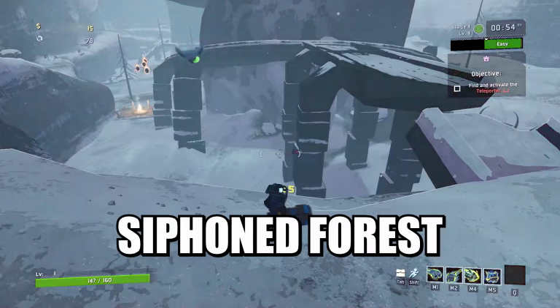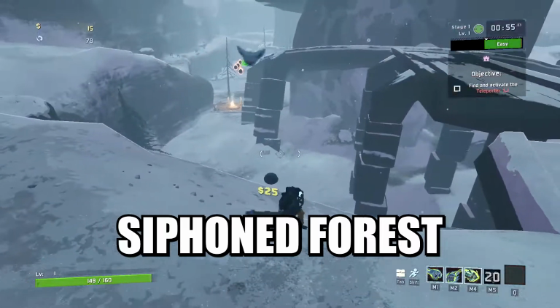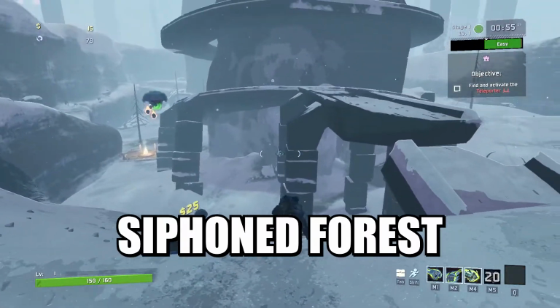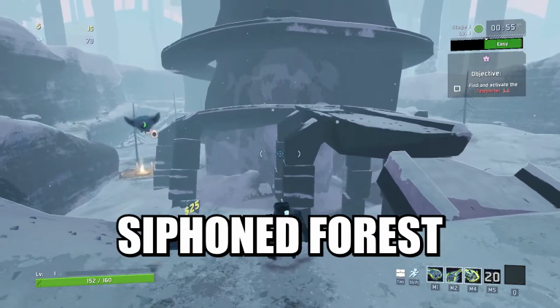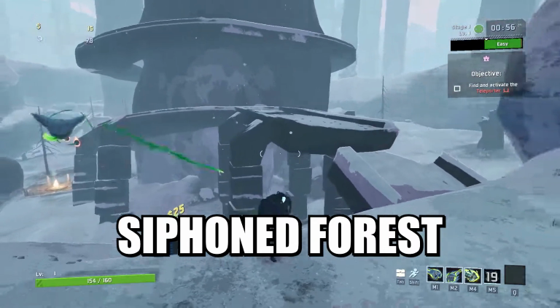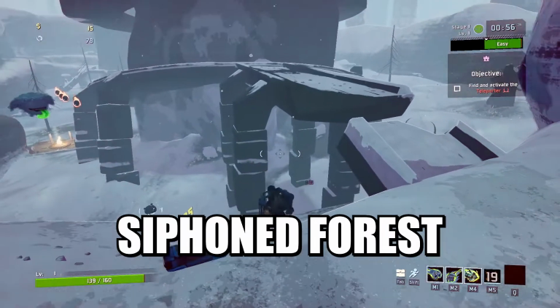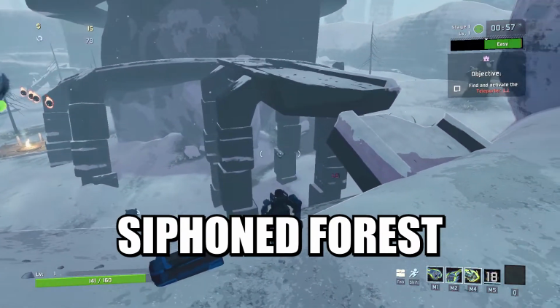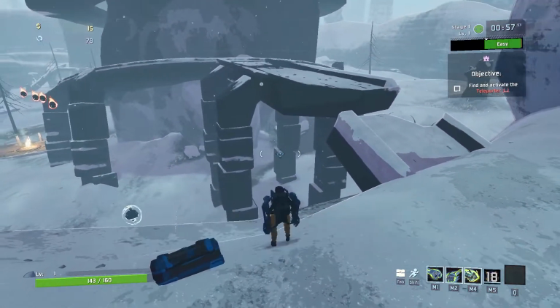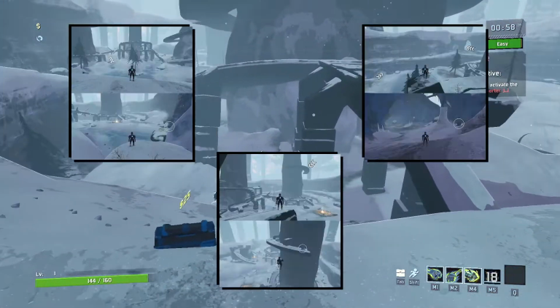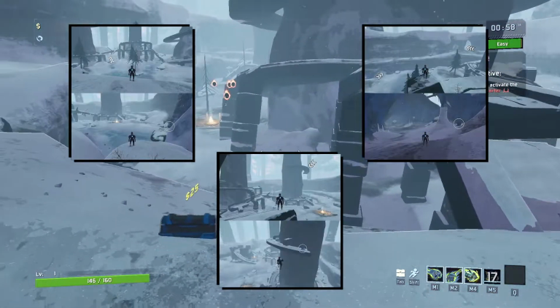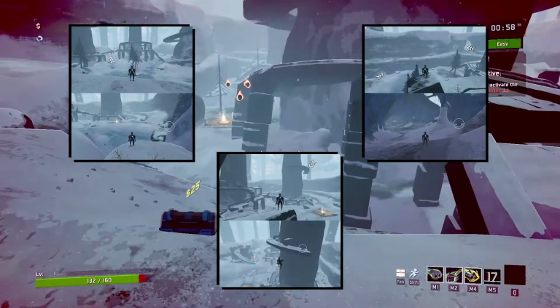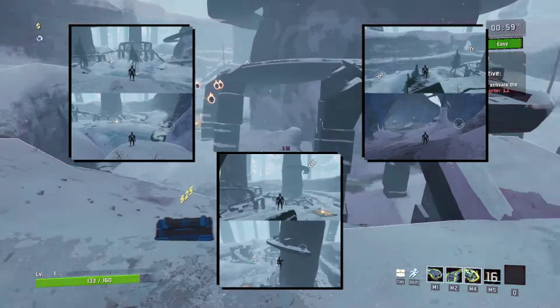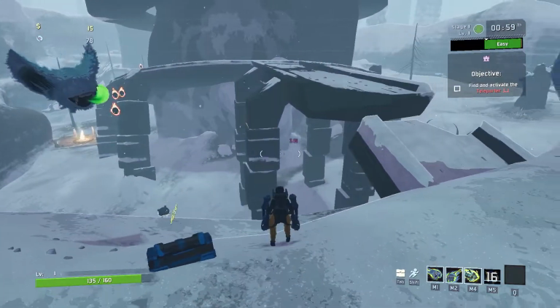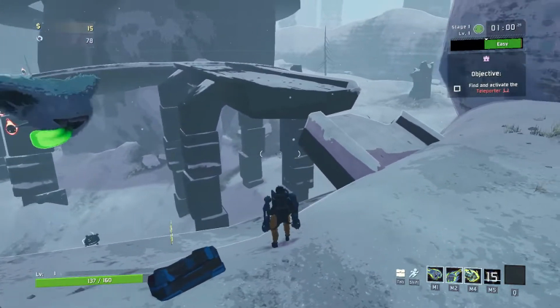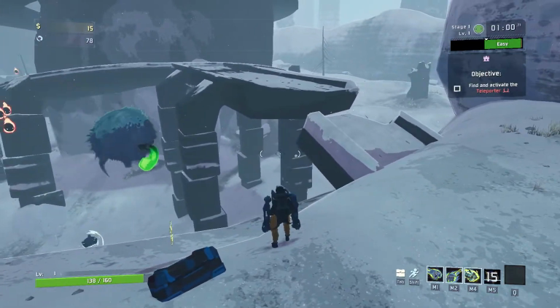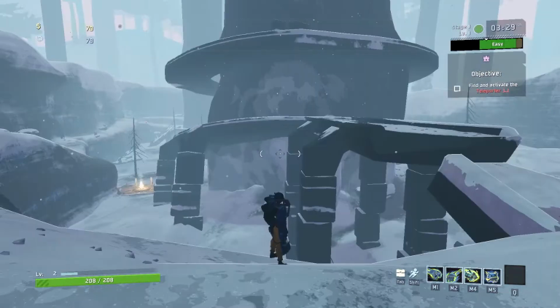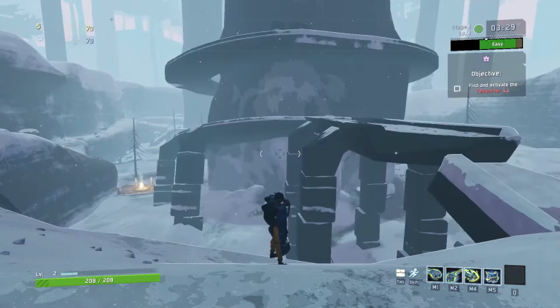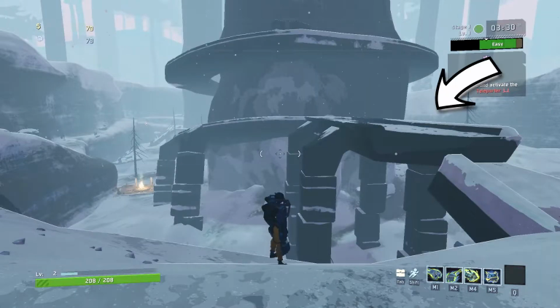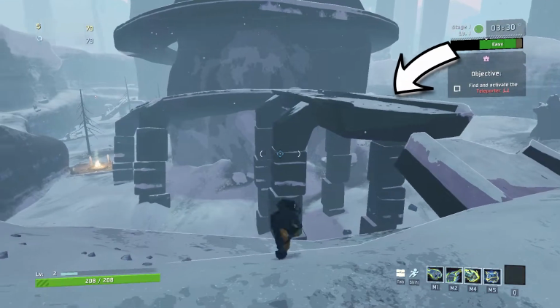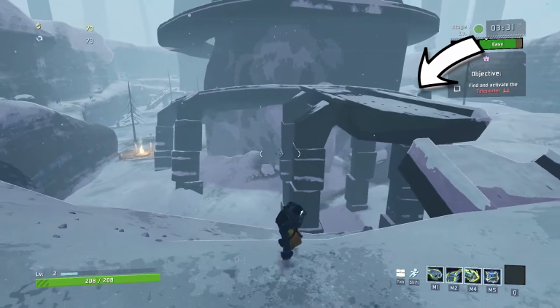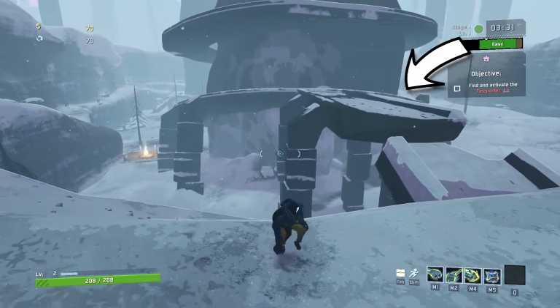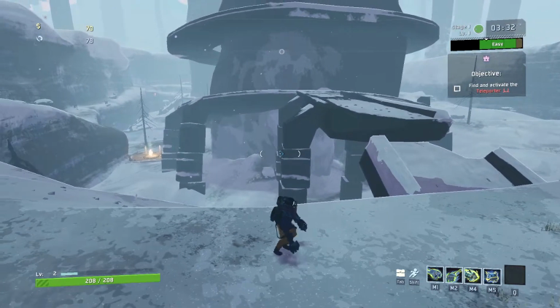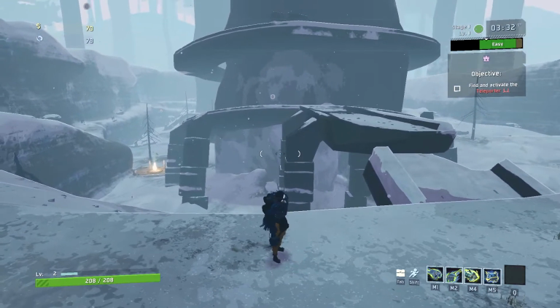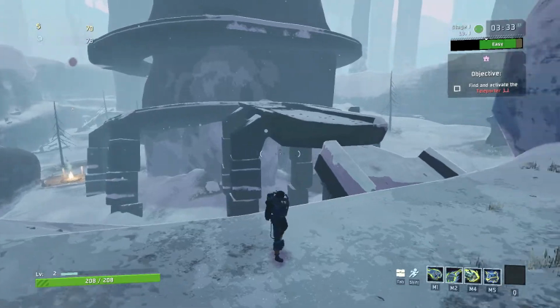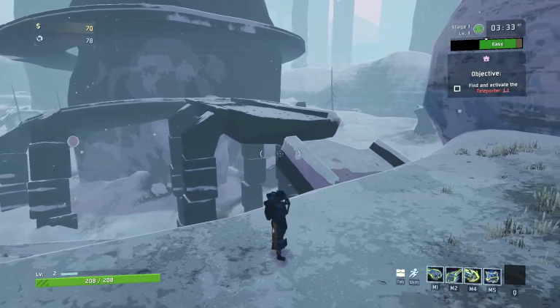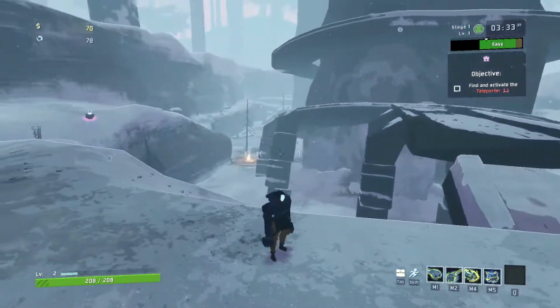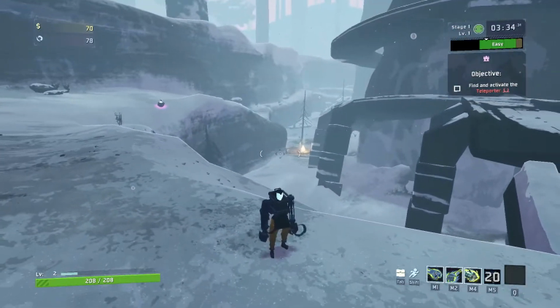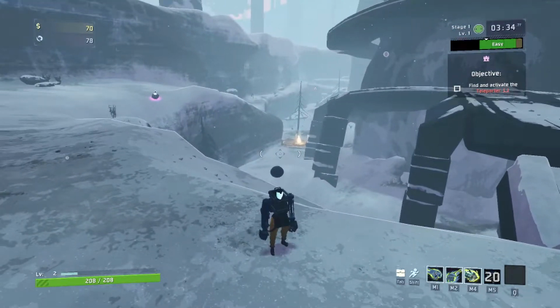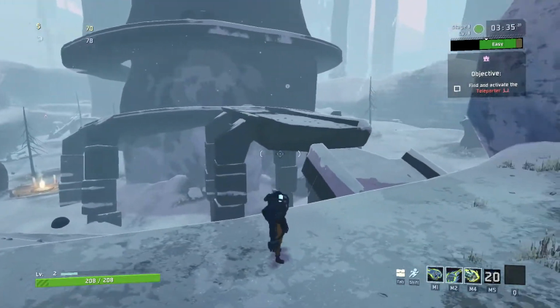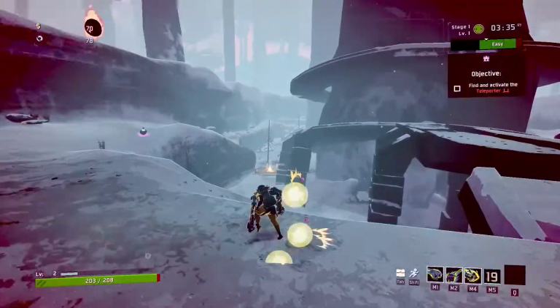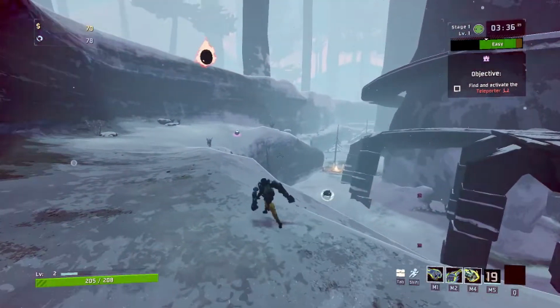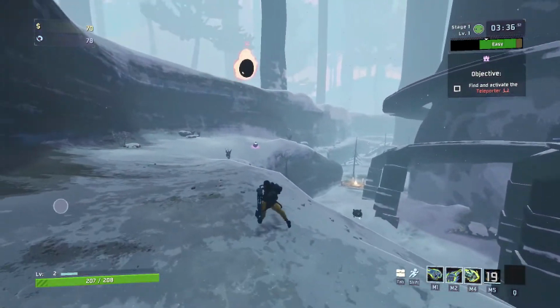The Siphon Forest is a Stage 1 environment in Risk of Rain 2. There are 3 newt altar location spawns. To orient you to the environment, I am using the broken bridge on the high ground as a point of reference. This map is special as all 3 spawn locations are on the same side of the map.